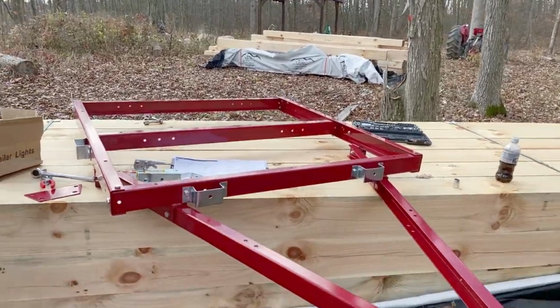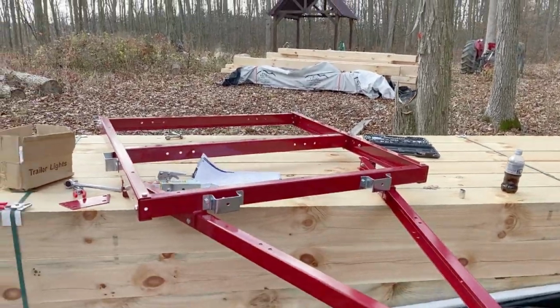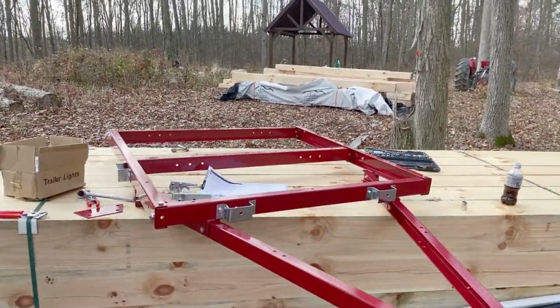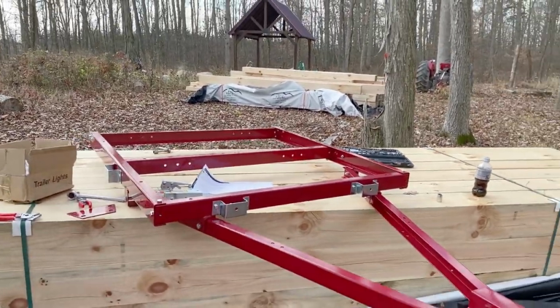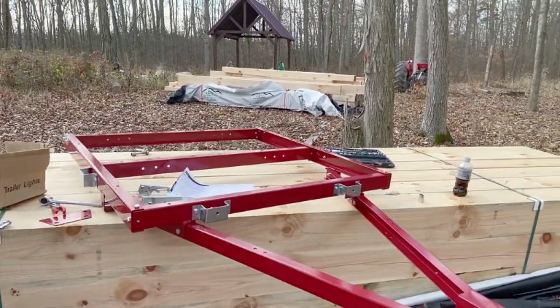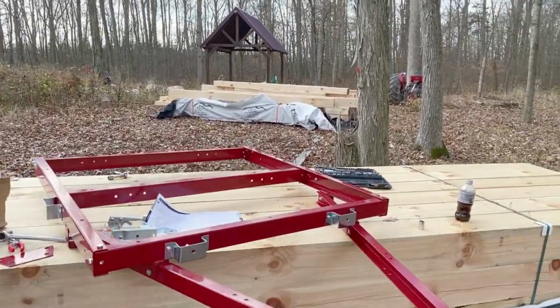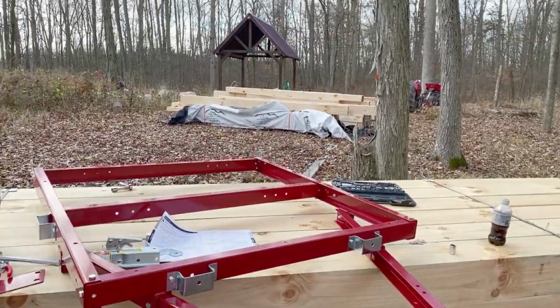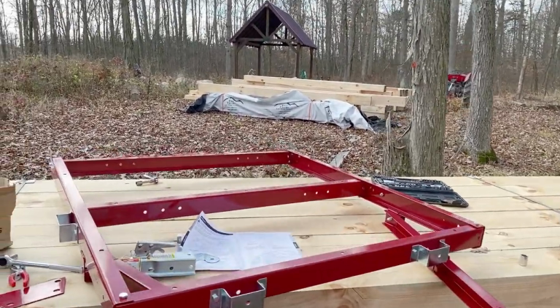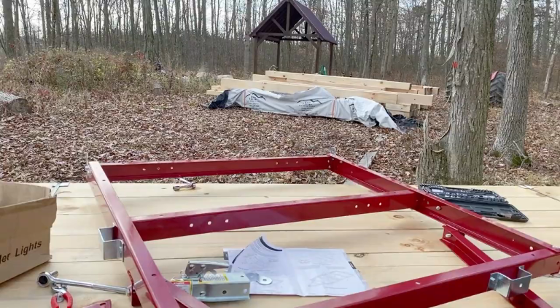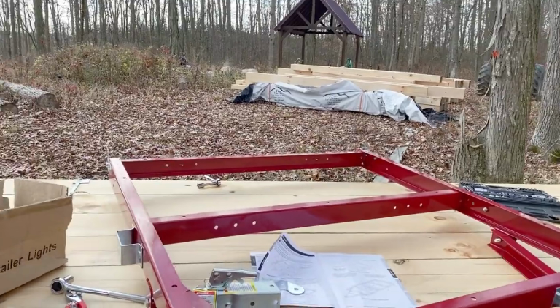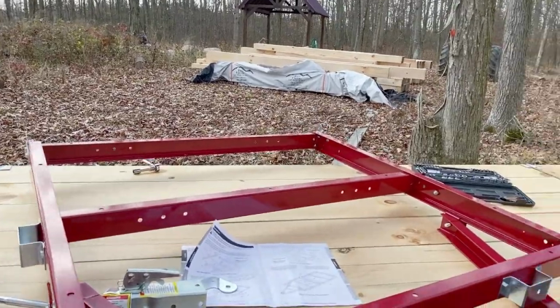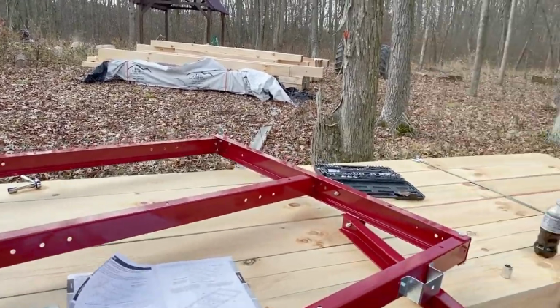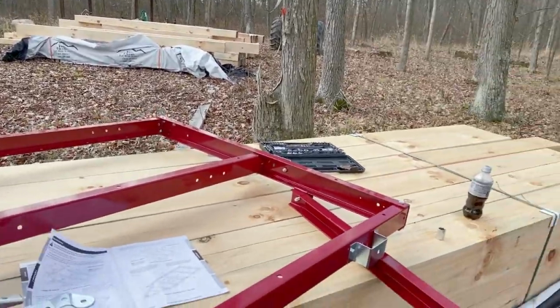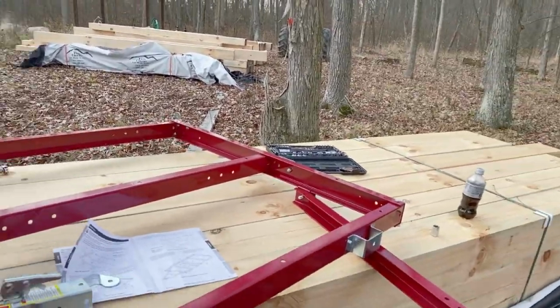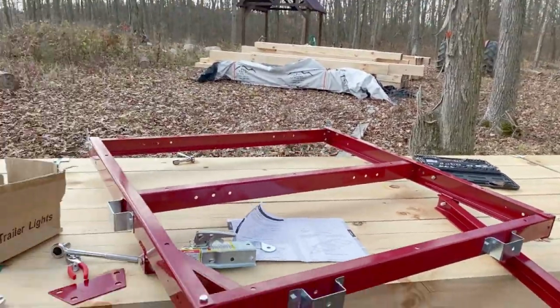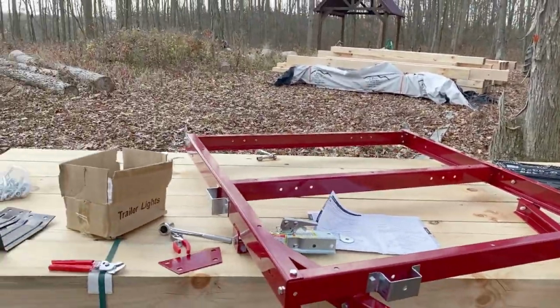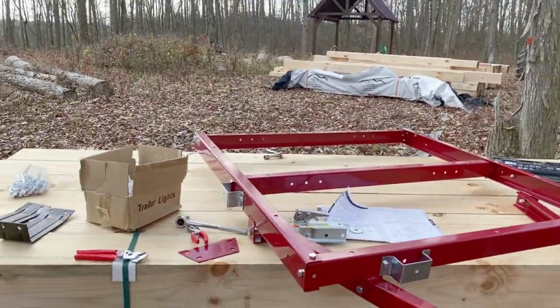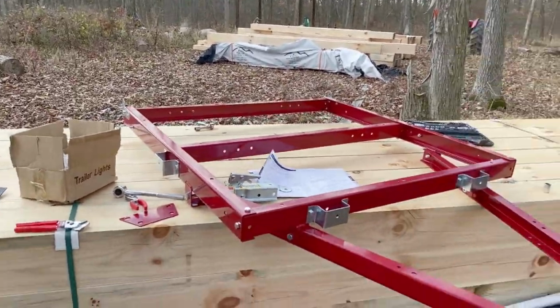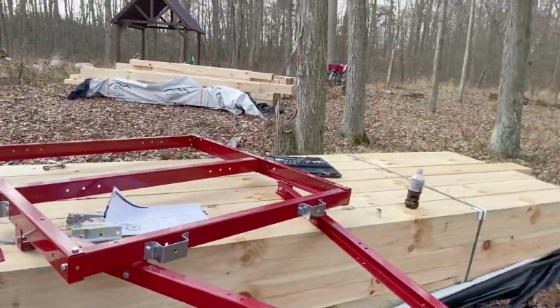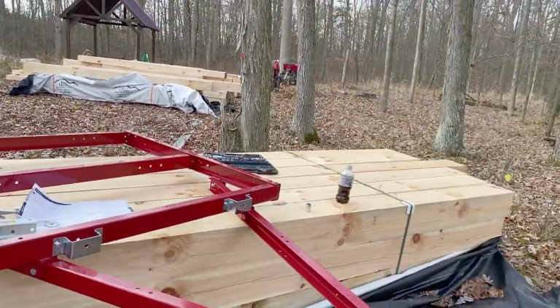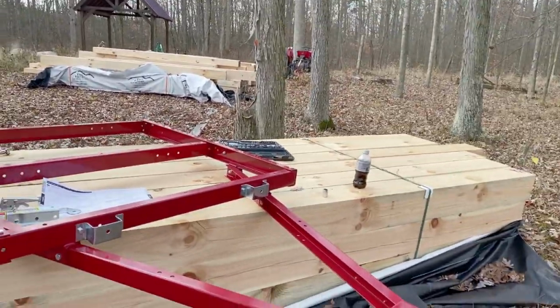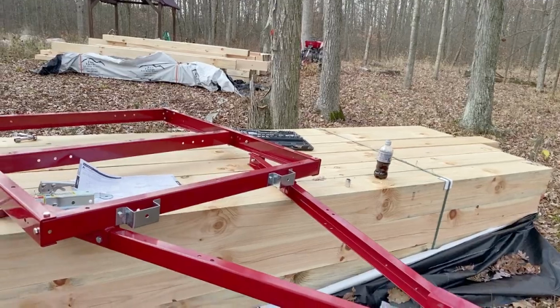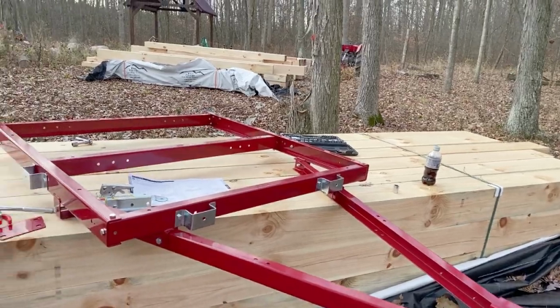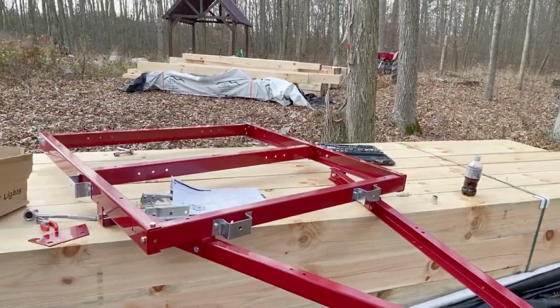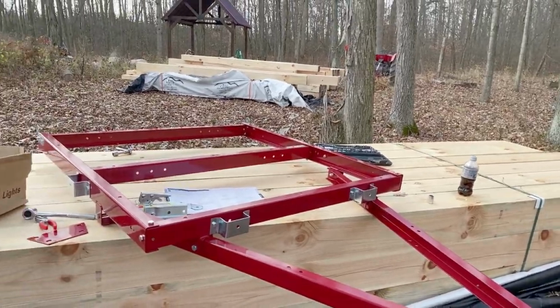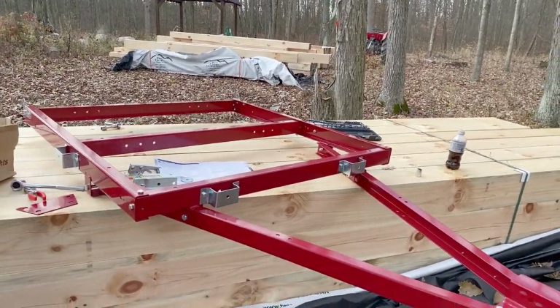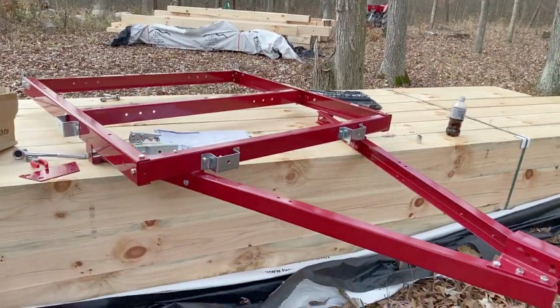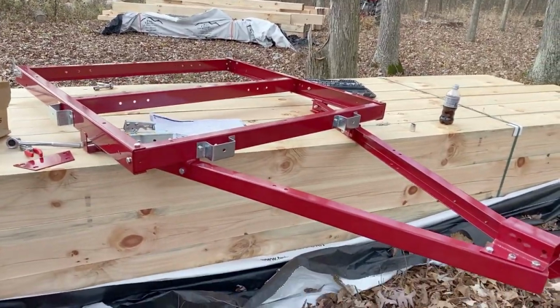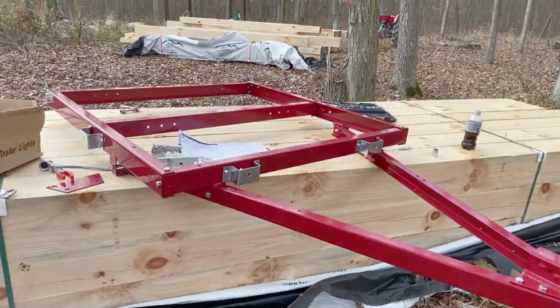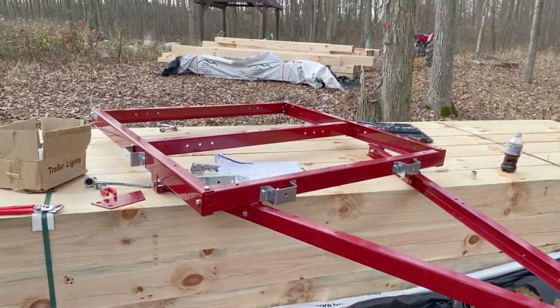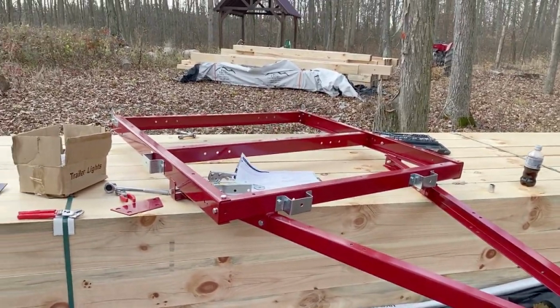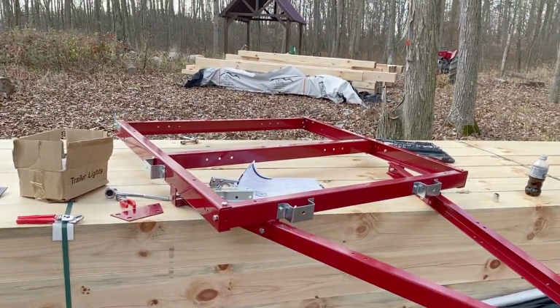So there is half of the trailer from Harbor Freight. I'm just using these beams here as a makeshift table so I don't have to bend over.